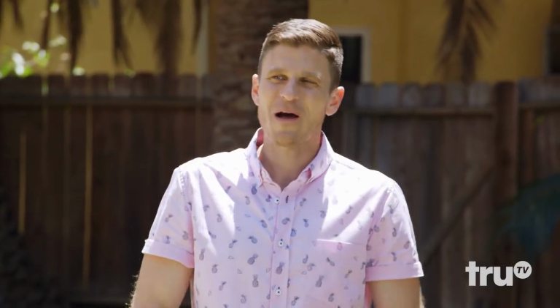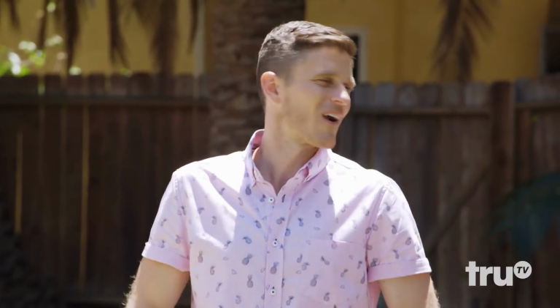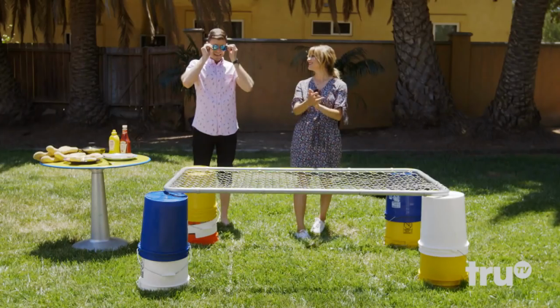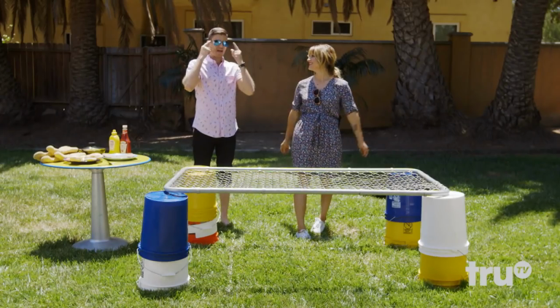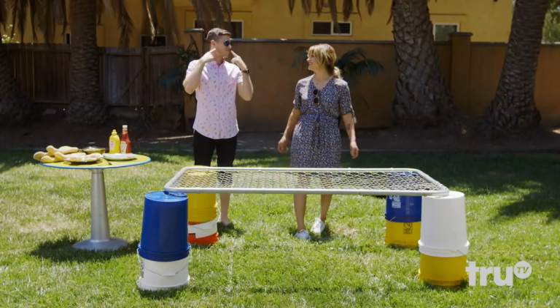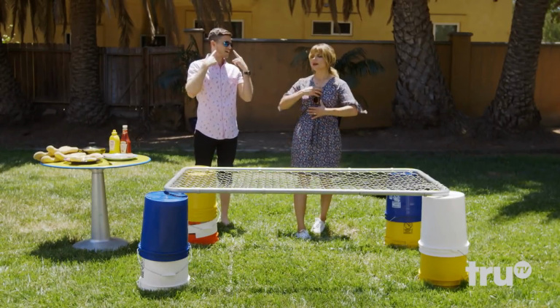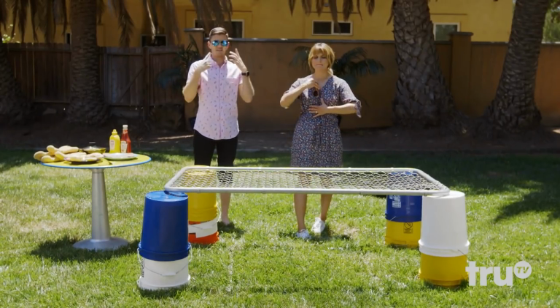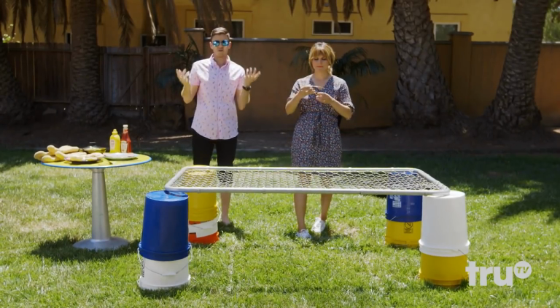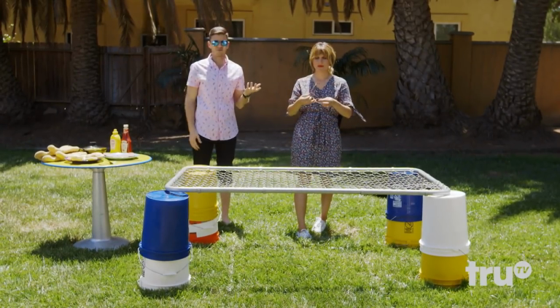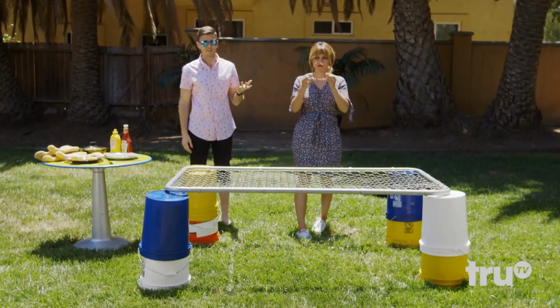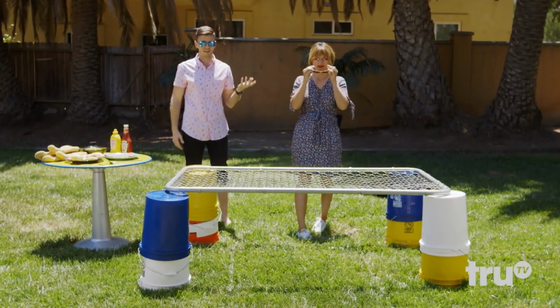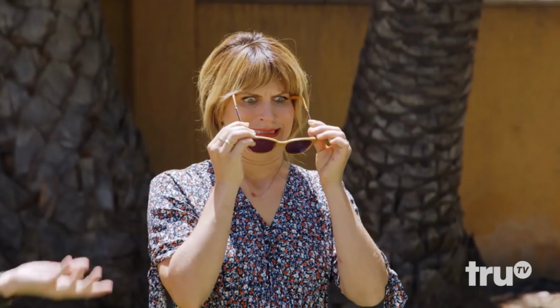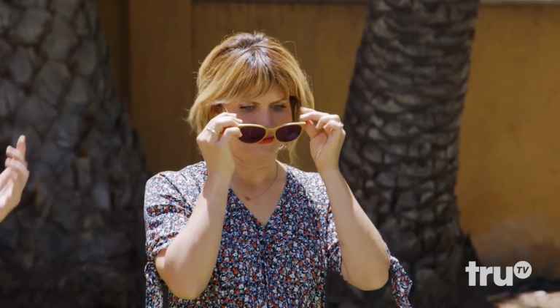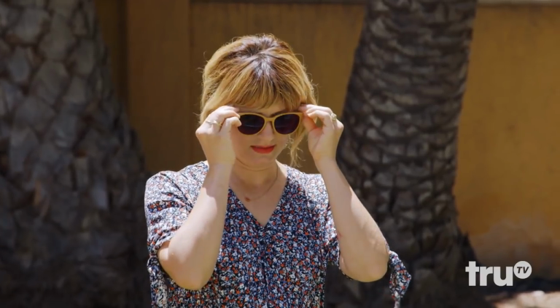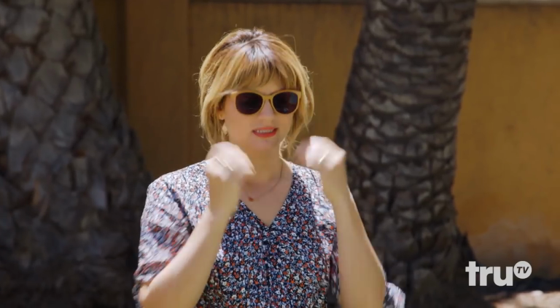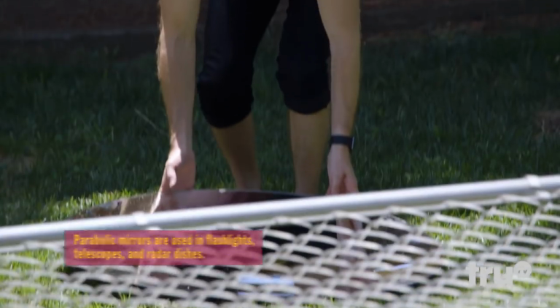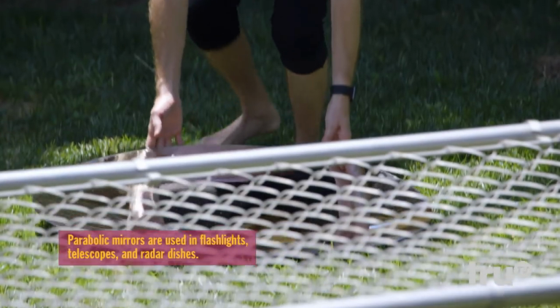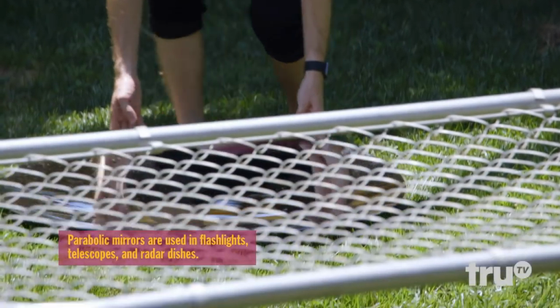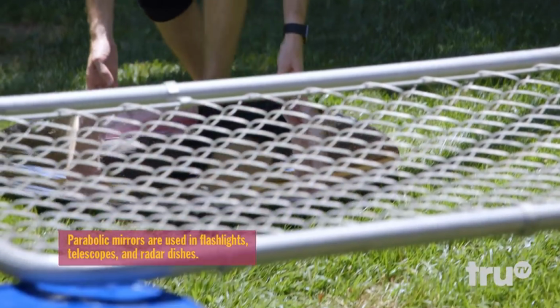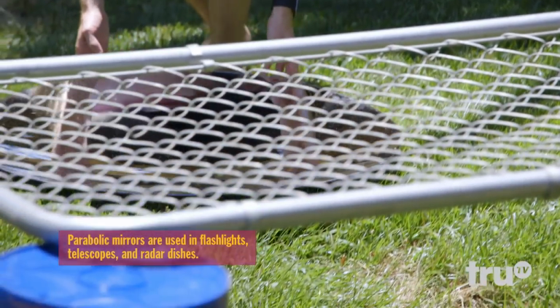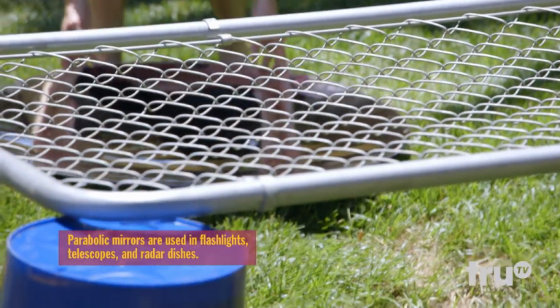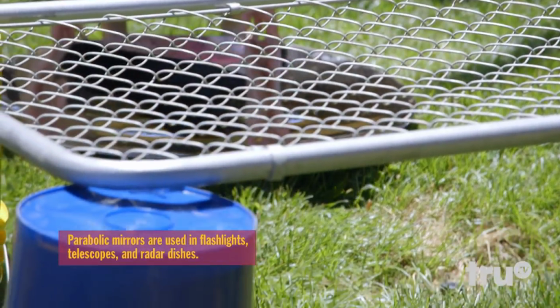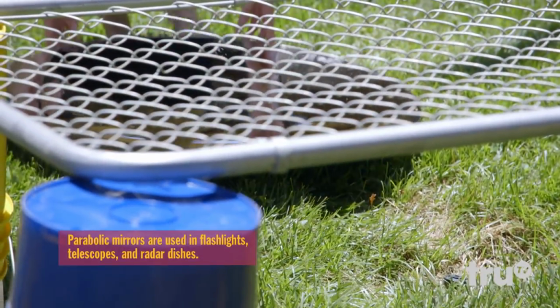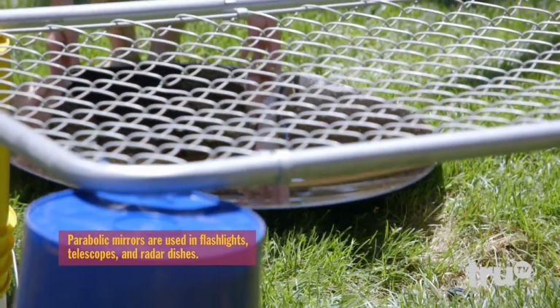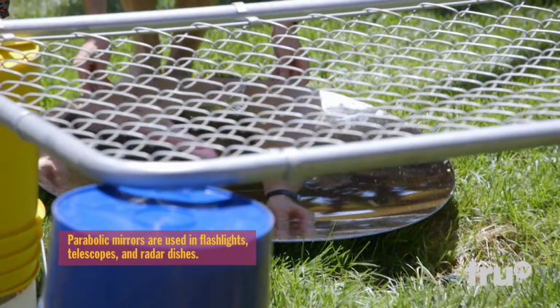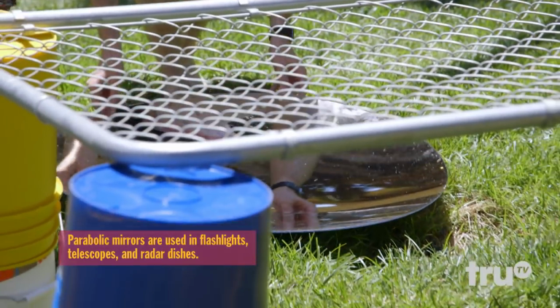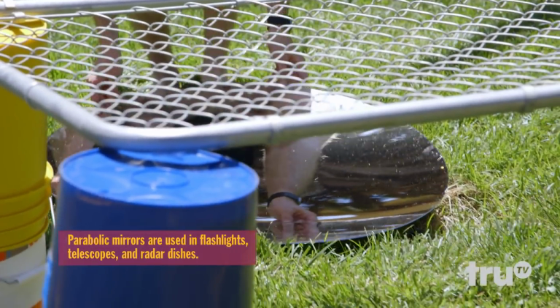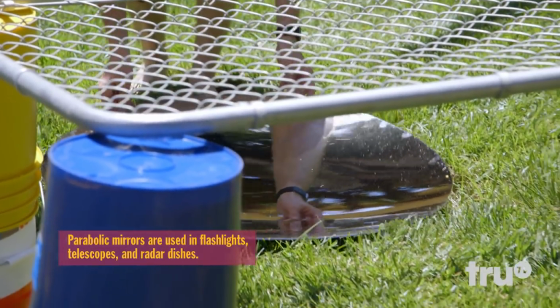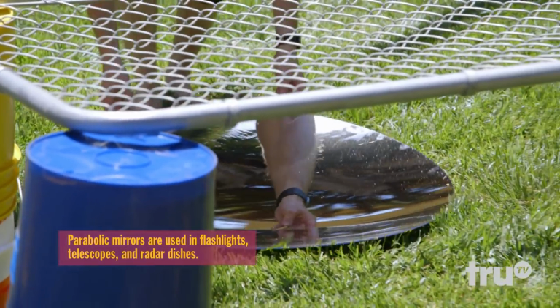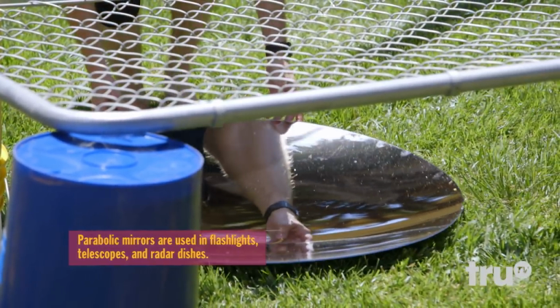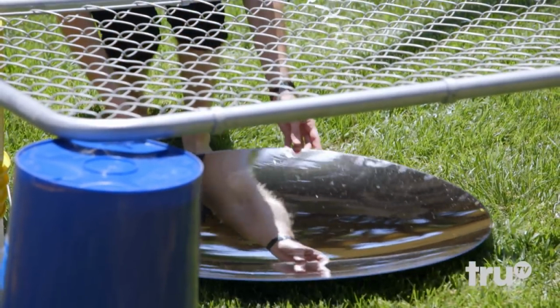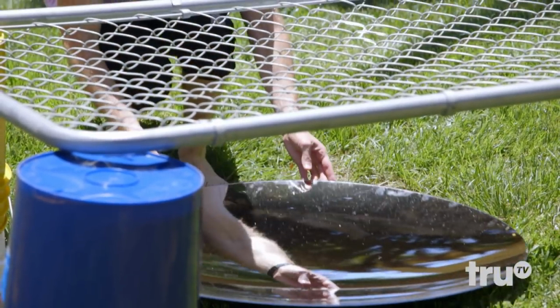Parabolic mirror! Gotta be safe, by the way, because they will melt retinas in addition to flank steaks. A parabolic mirror is just a concave mirror. Its unique shape allows it to harness energy, but also project it back. And you can easily buy one online.